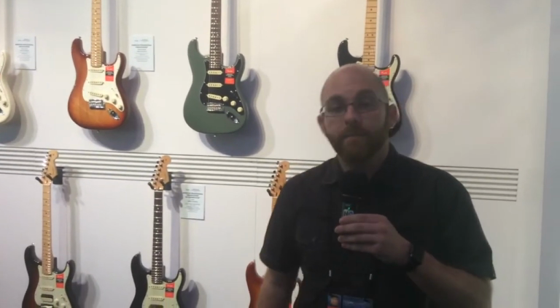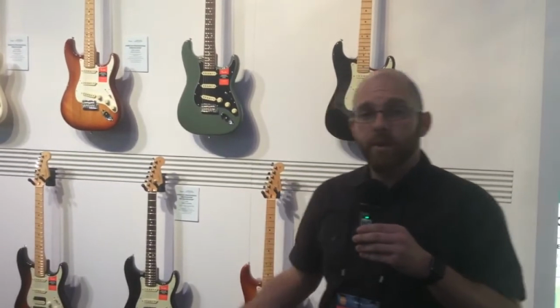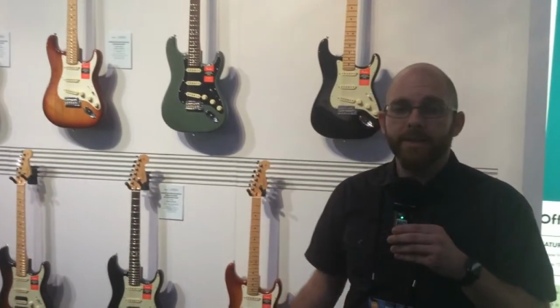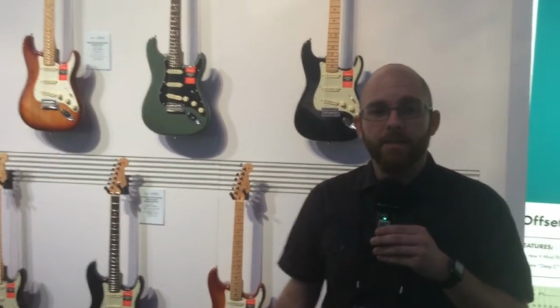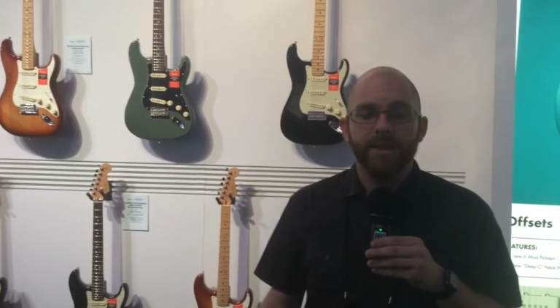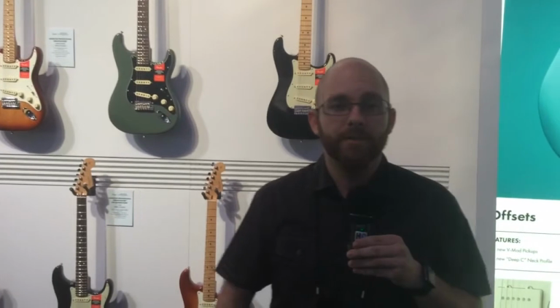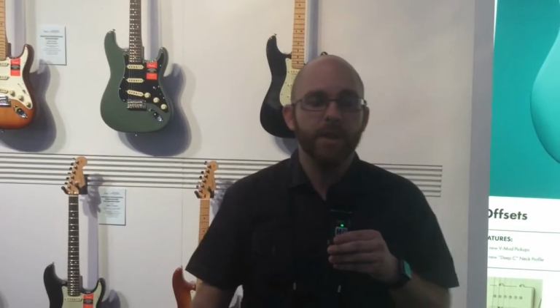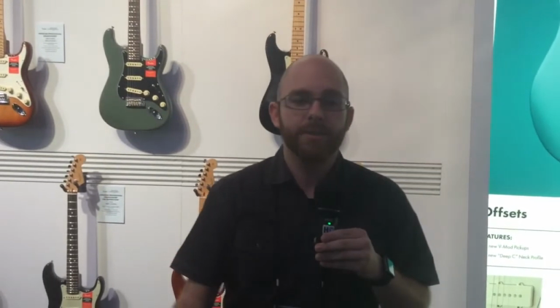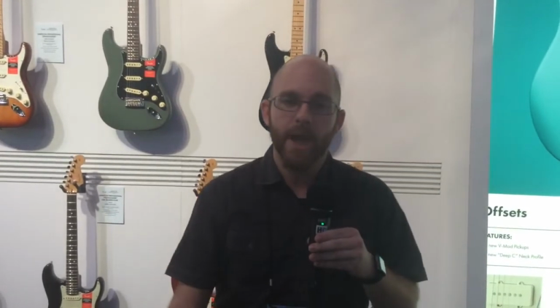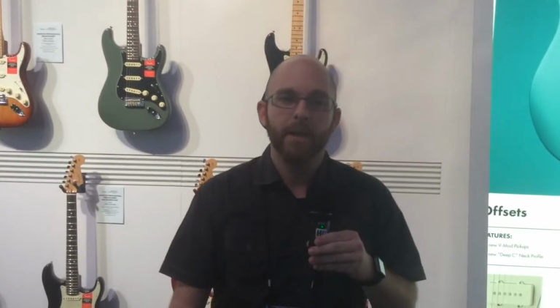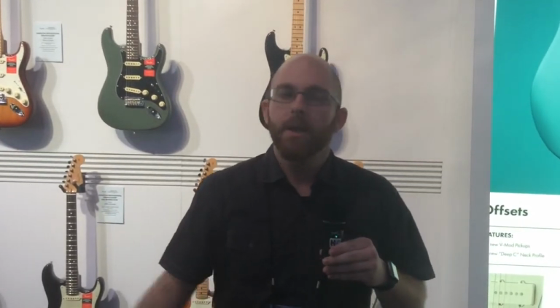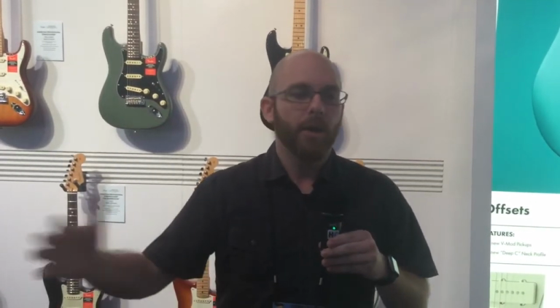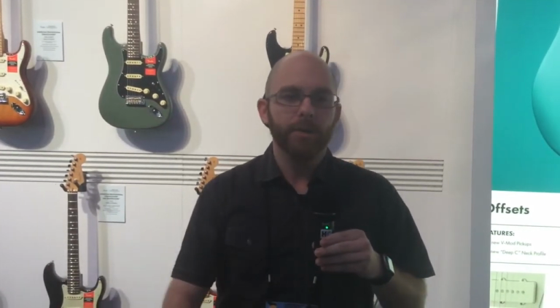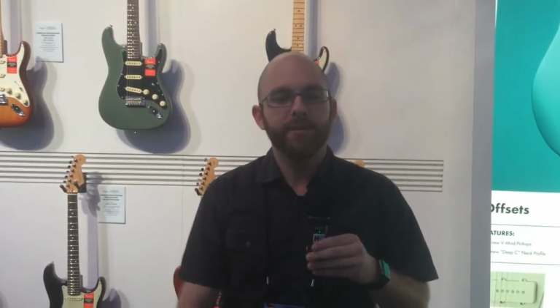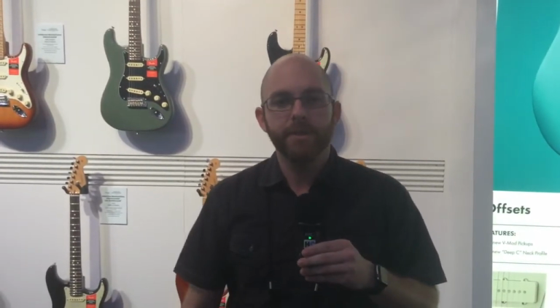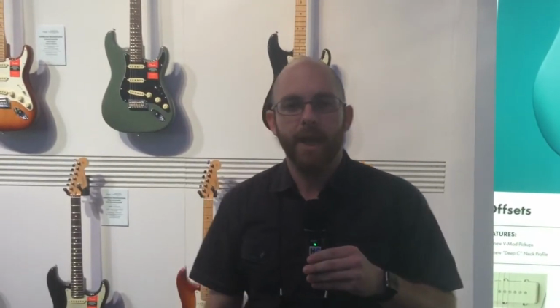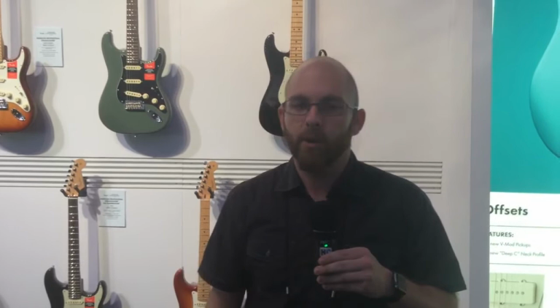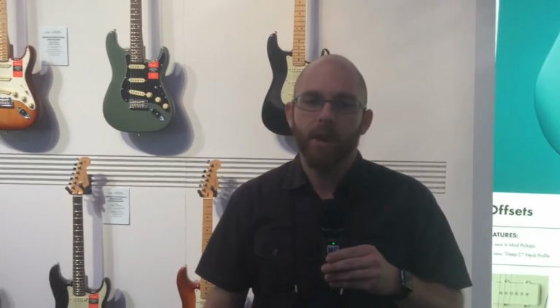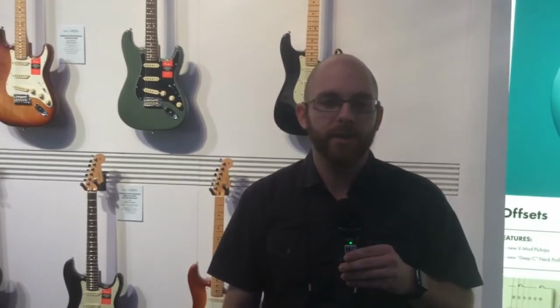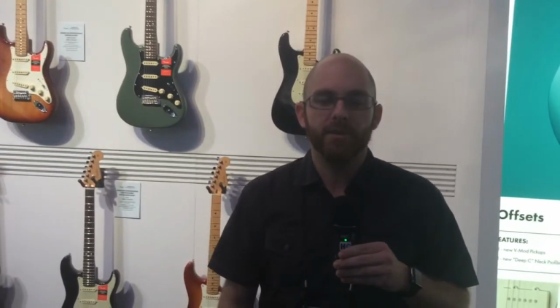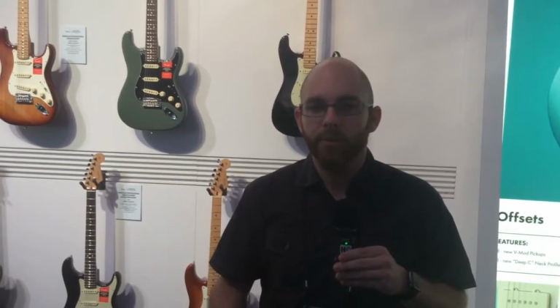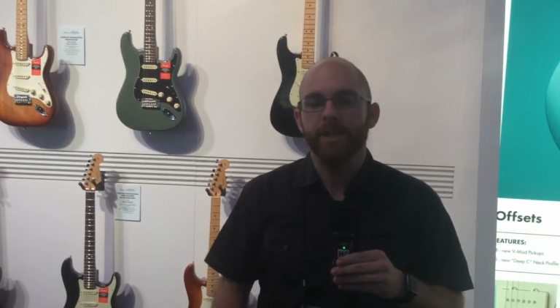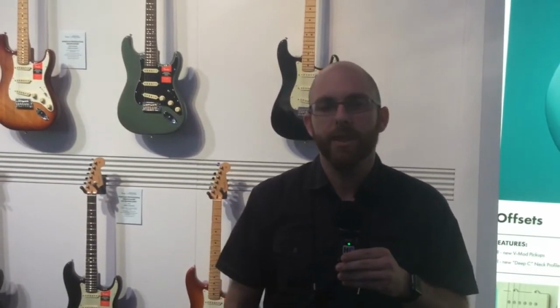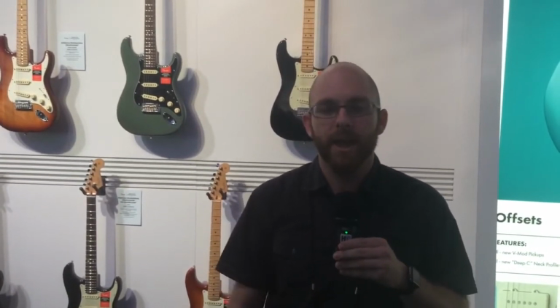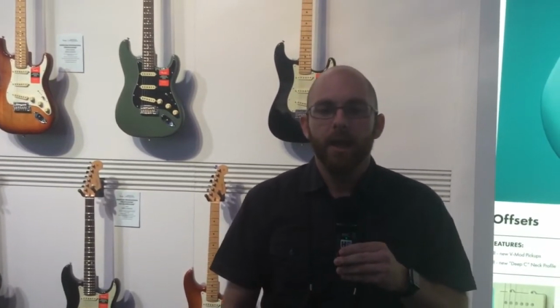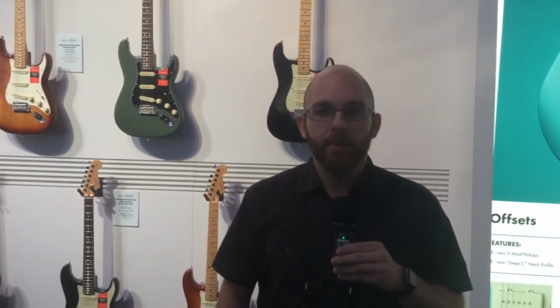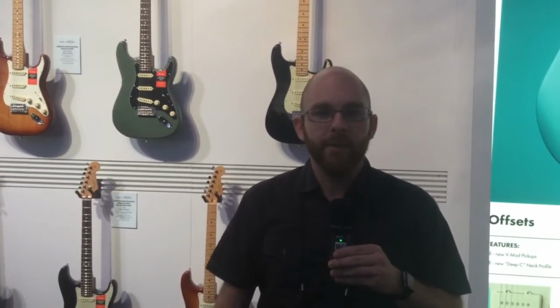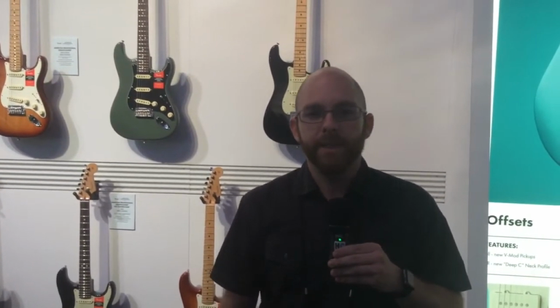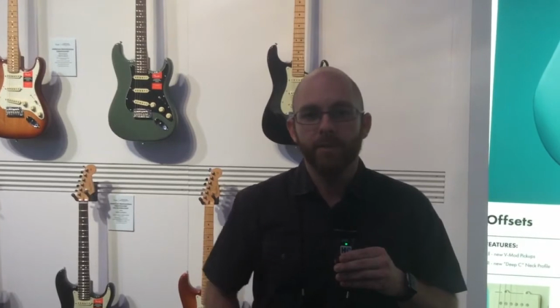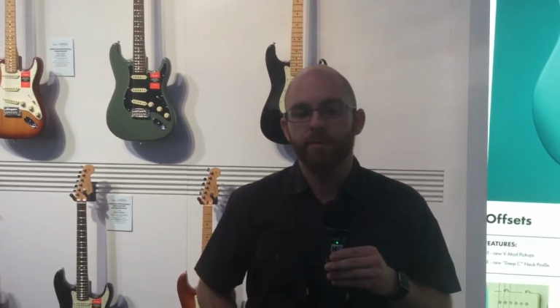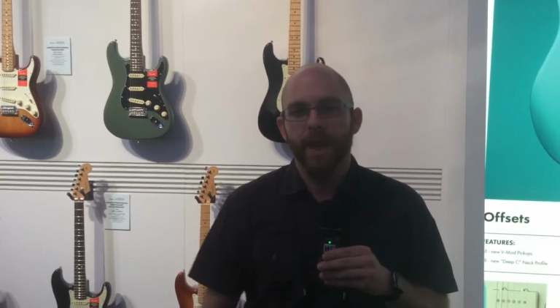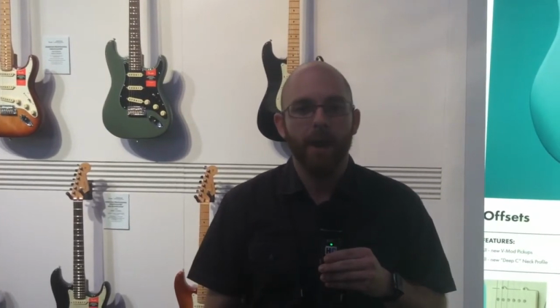What we've done is taken the American Standard — after 30 years we've retired it — and brought in a whole new host of features, some great new colors, and some real player-centric changes that we really think everybody's gonna love, because we're super excited about it.